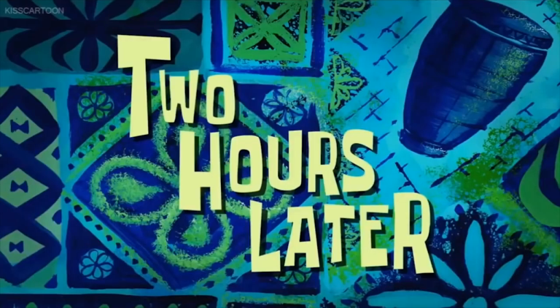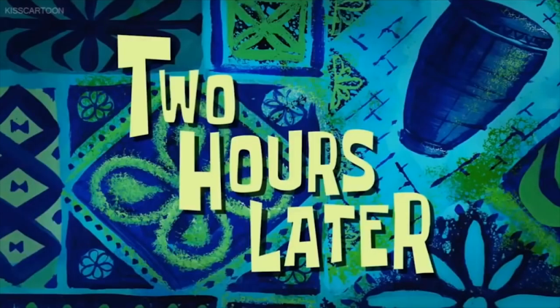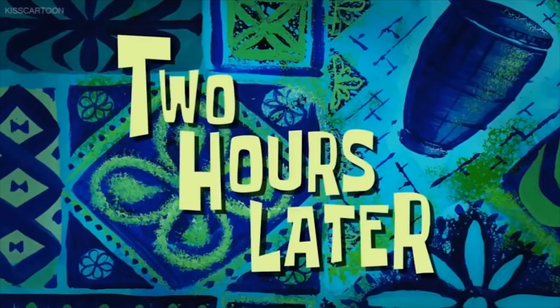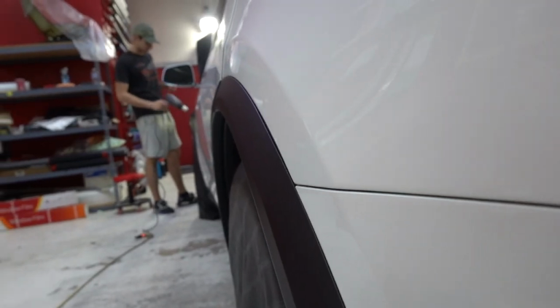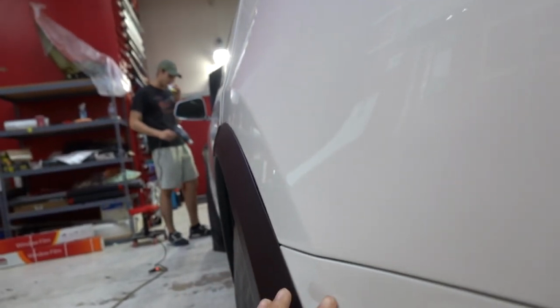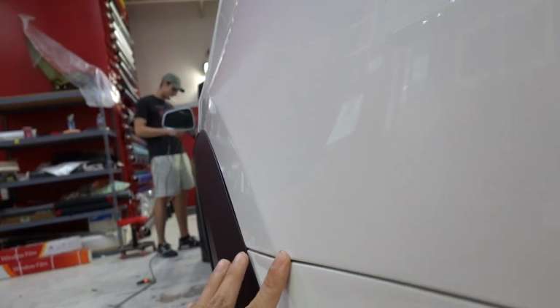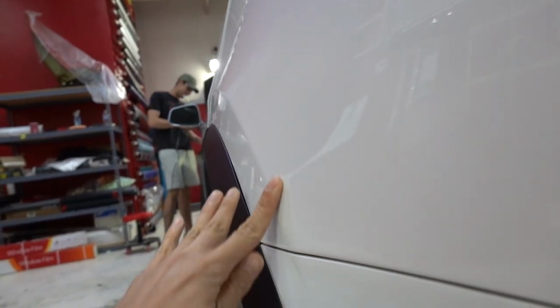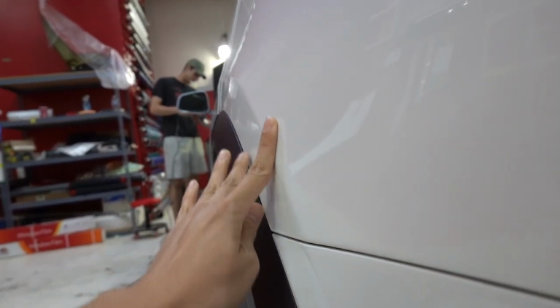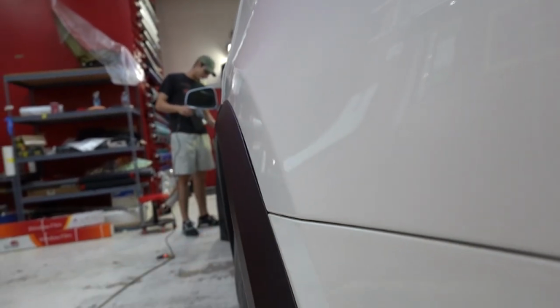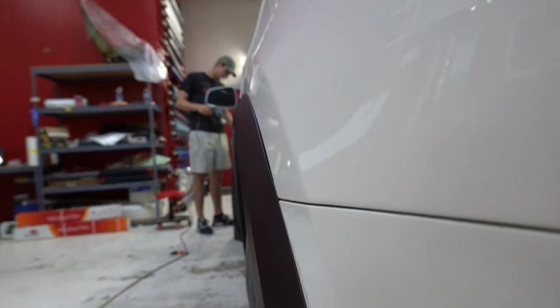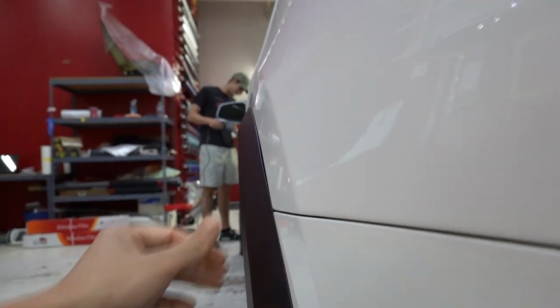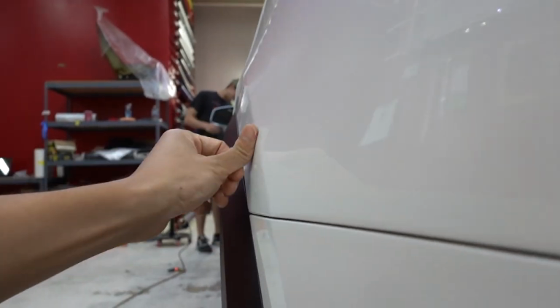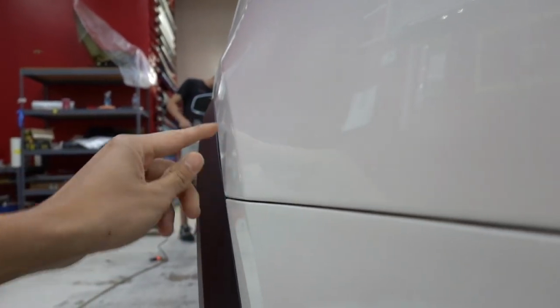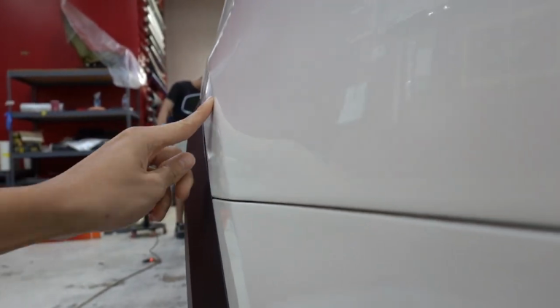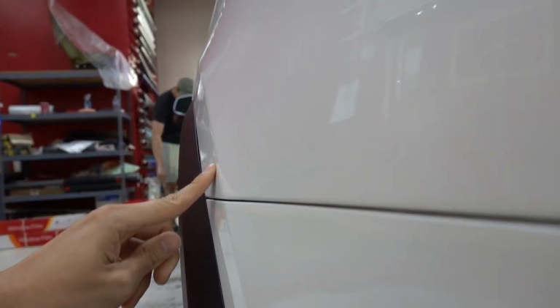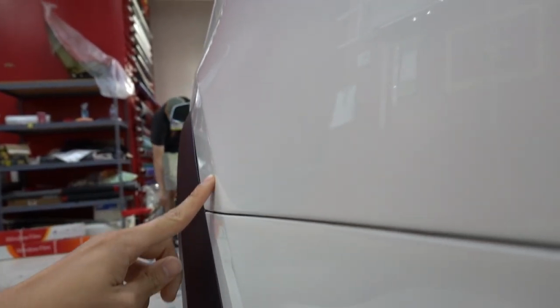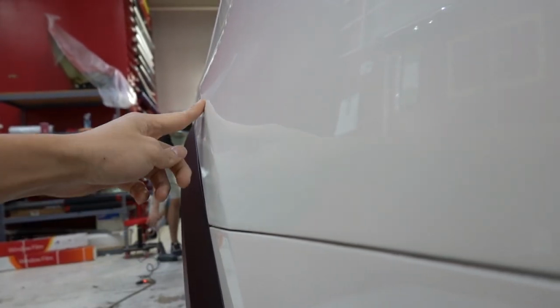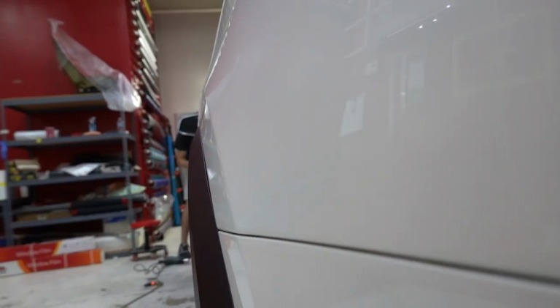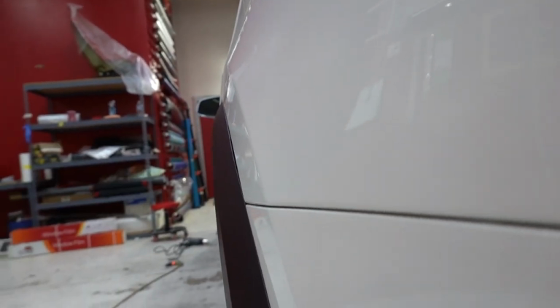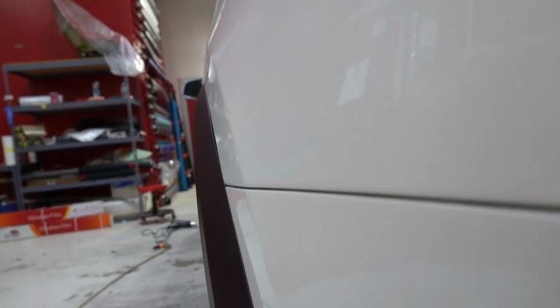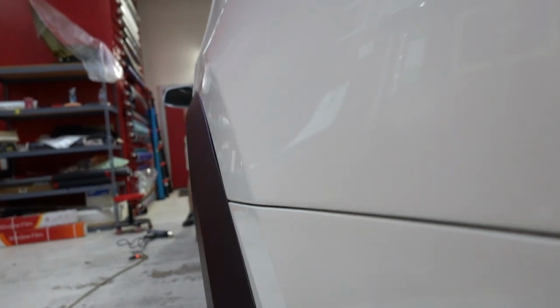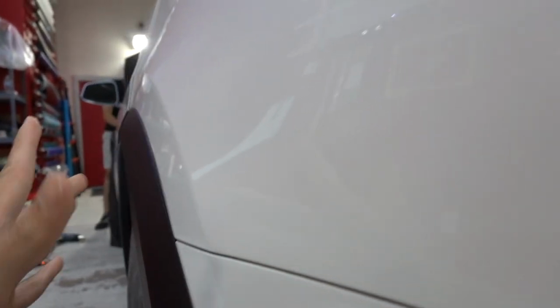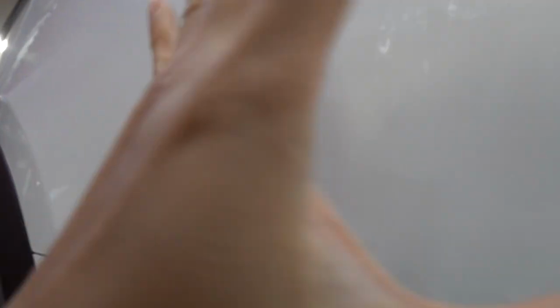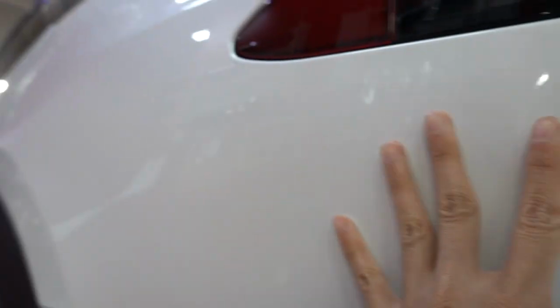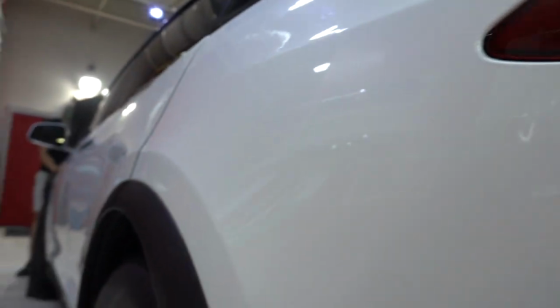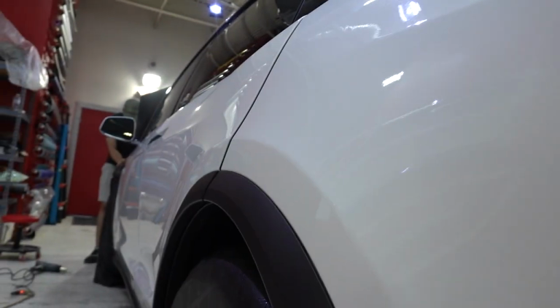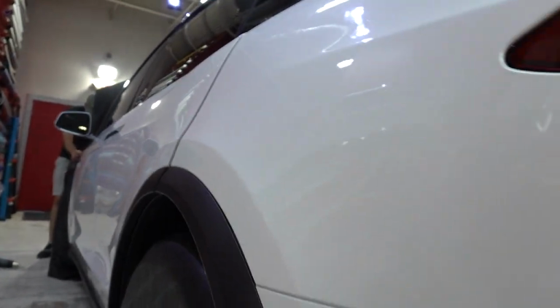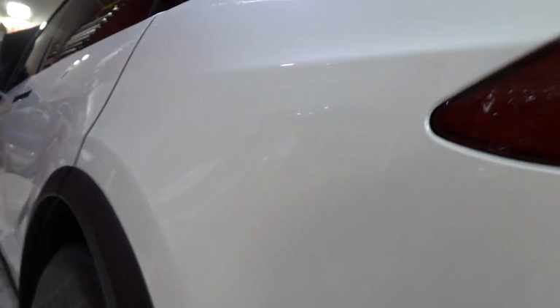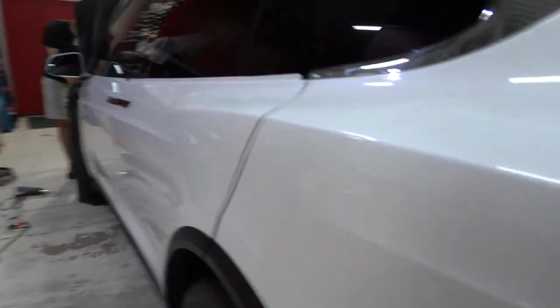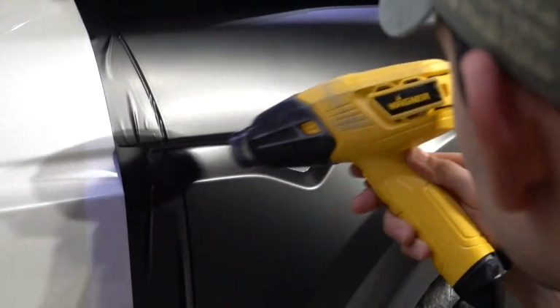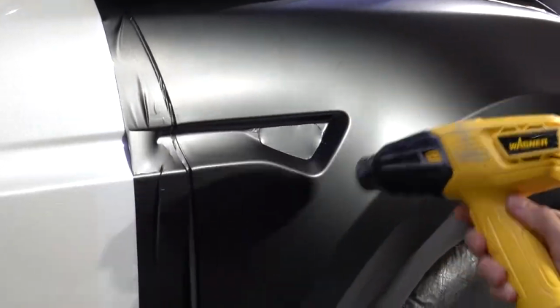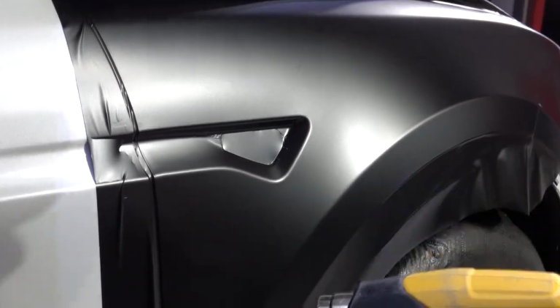Two hours later. Okay, so we are now done with the dent removal. I don't know if you guys can see it, but it's gone now. The body line is back to where it needs to be, so it looks good. We can now actually wrap this panel and continue with the wrap.